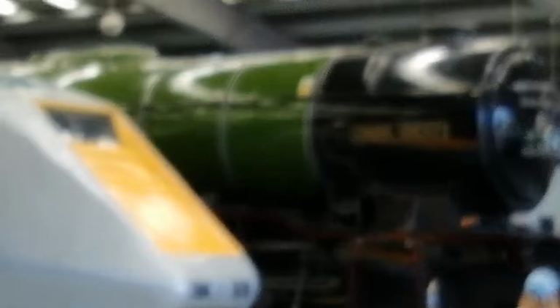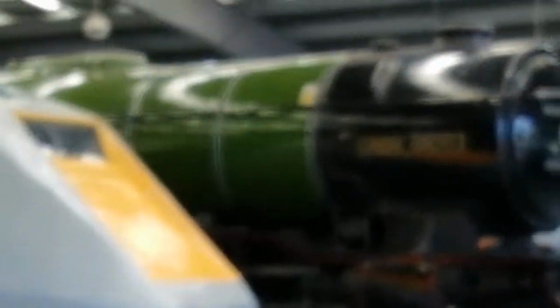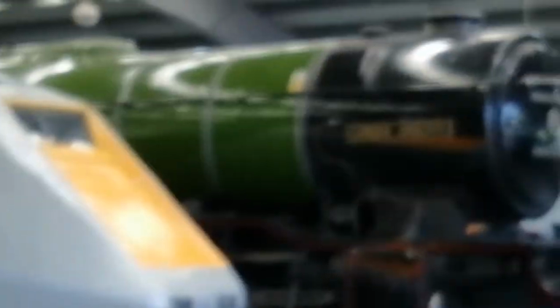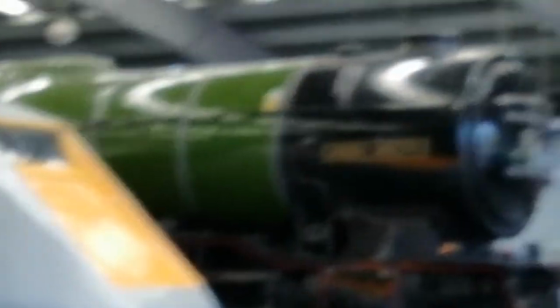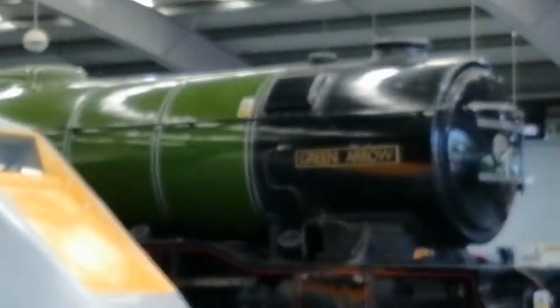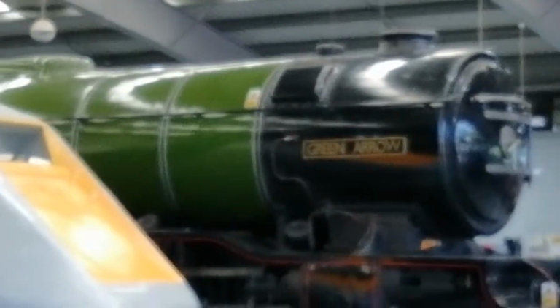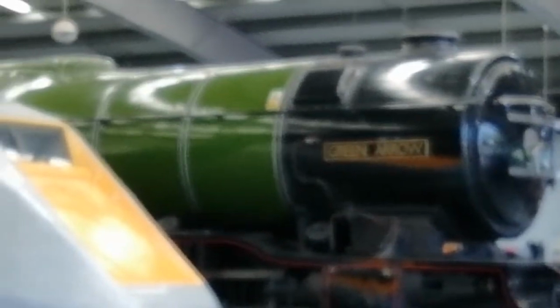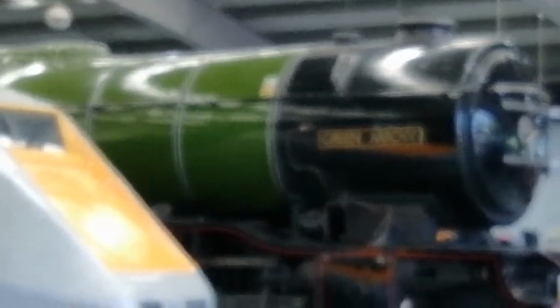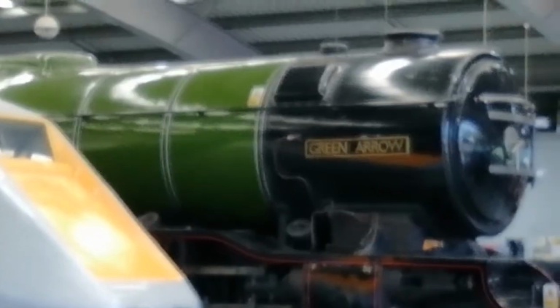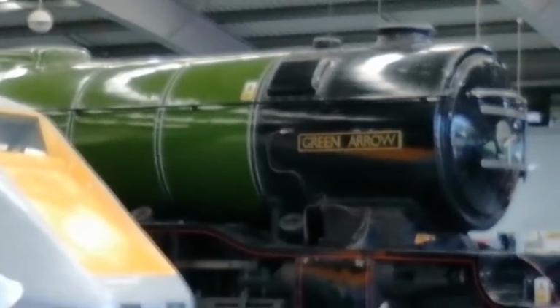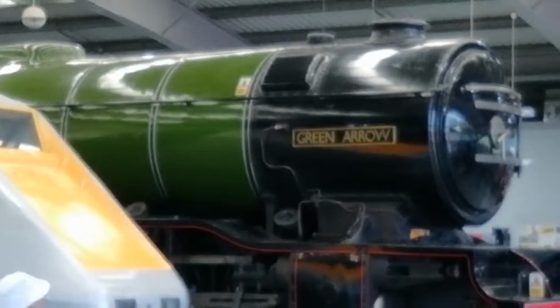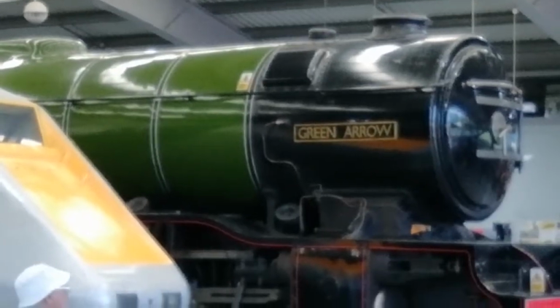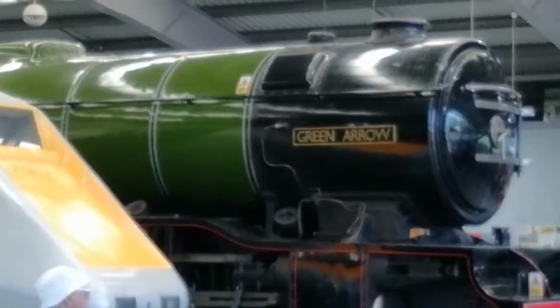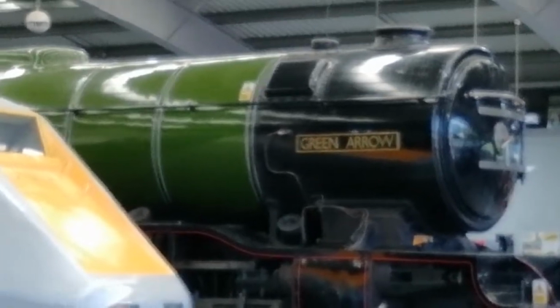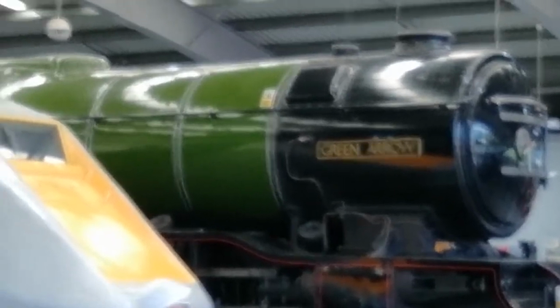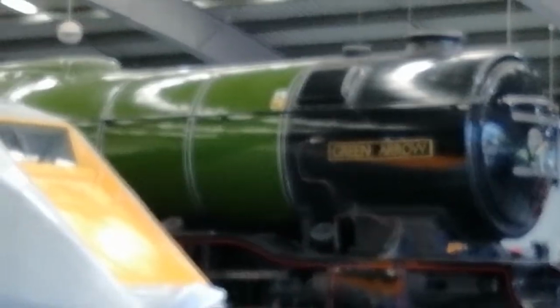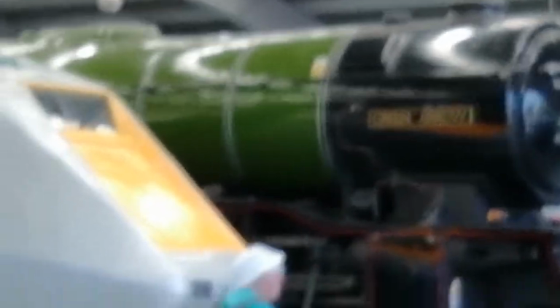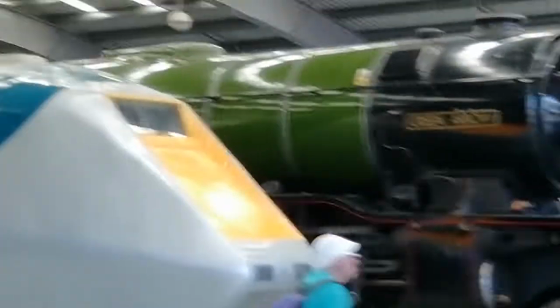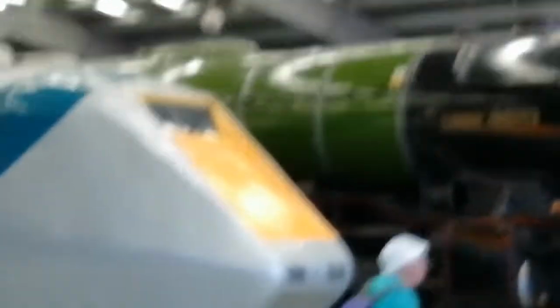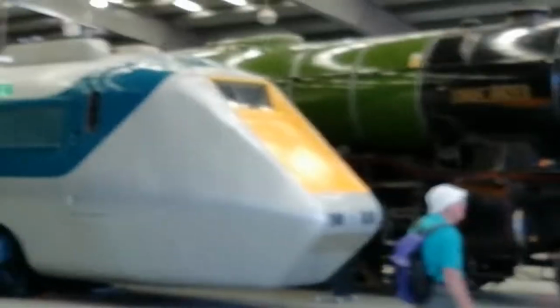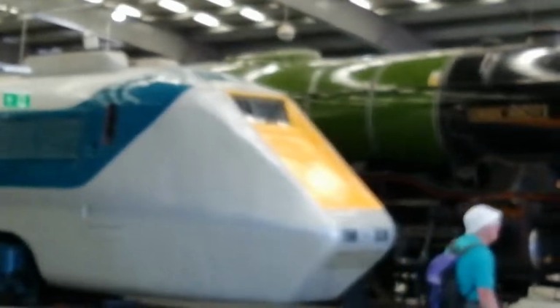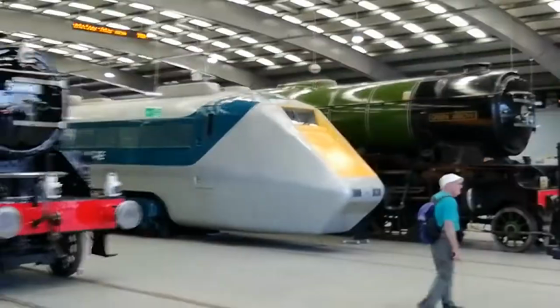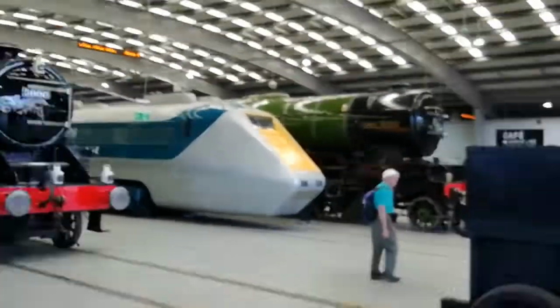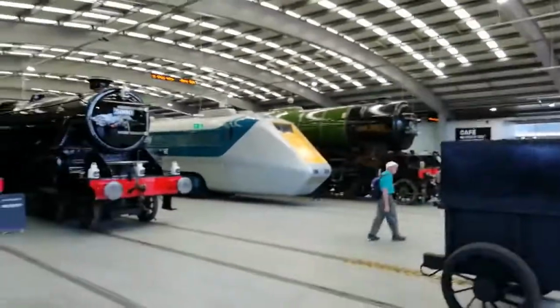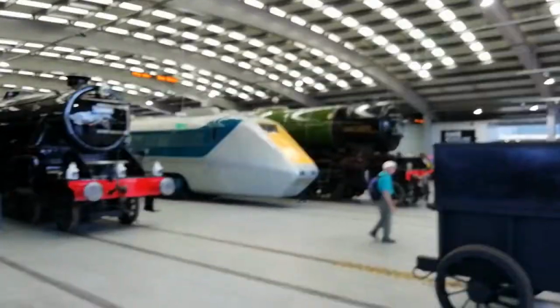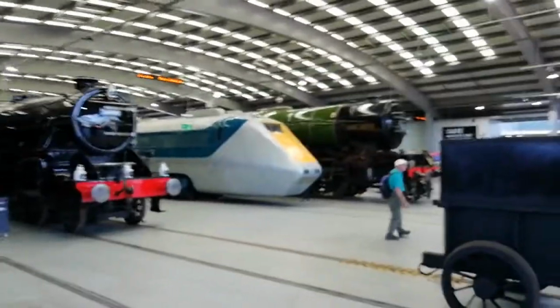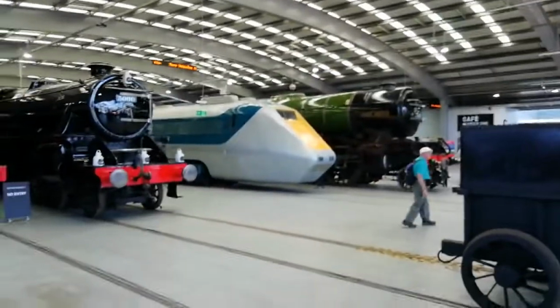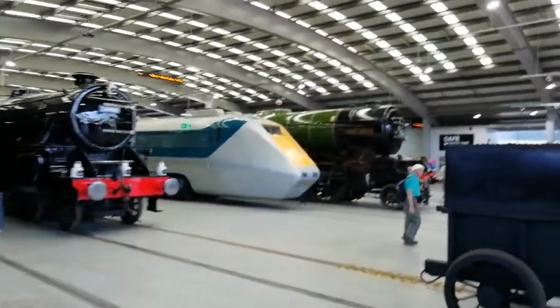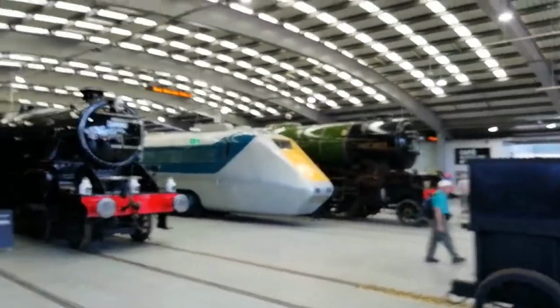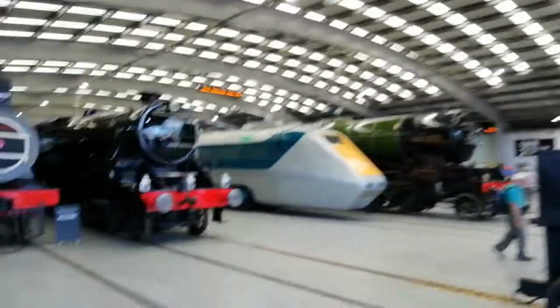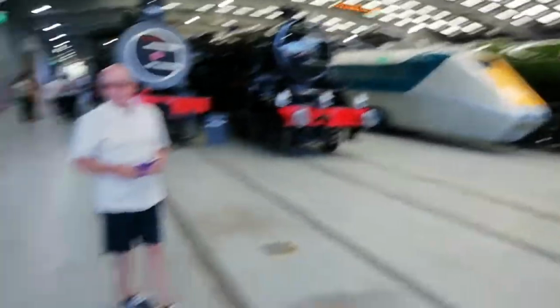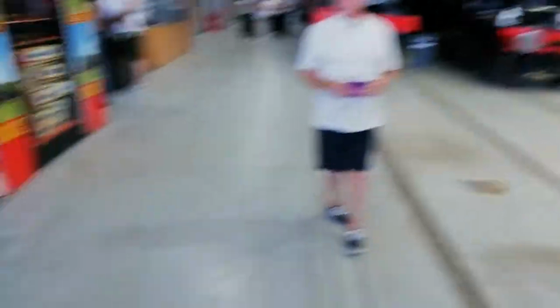I don't know if you'll see it or not, but there's the very aptly named Green Arrow. There's a lot of DC fans out there.